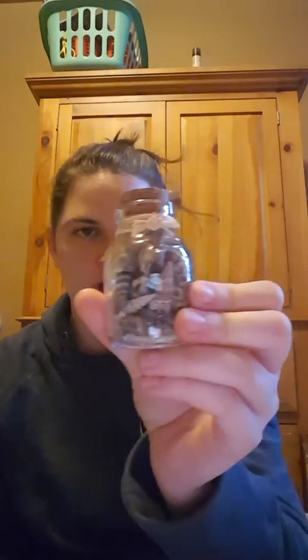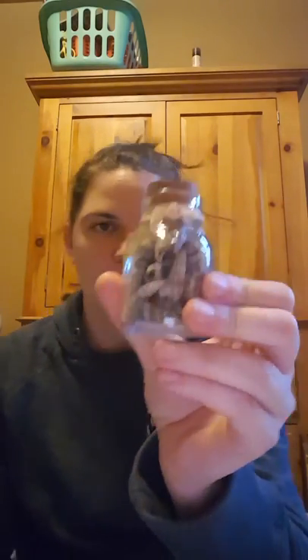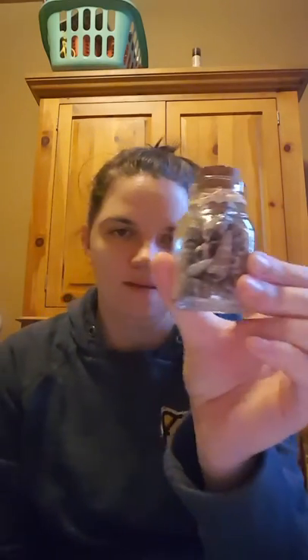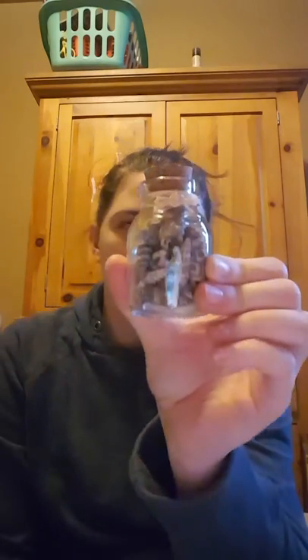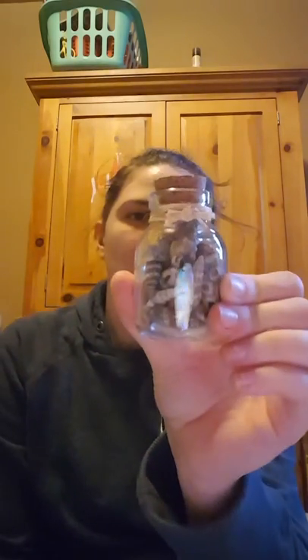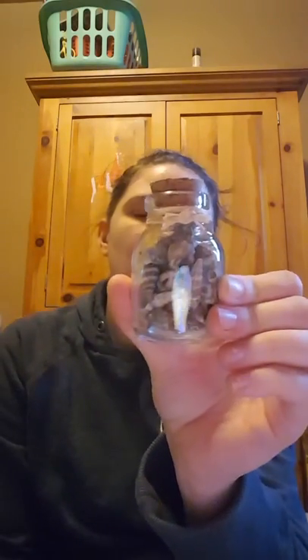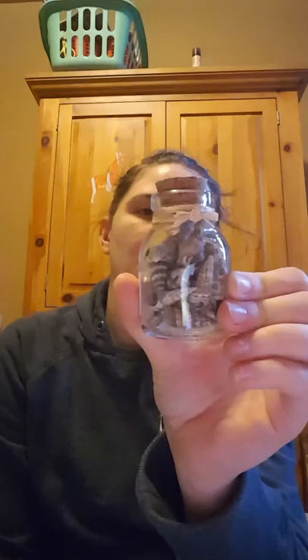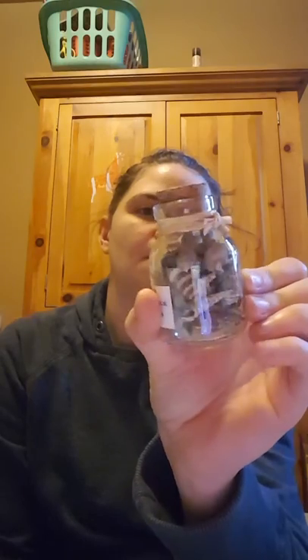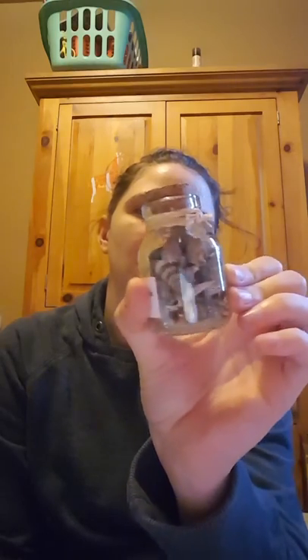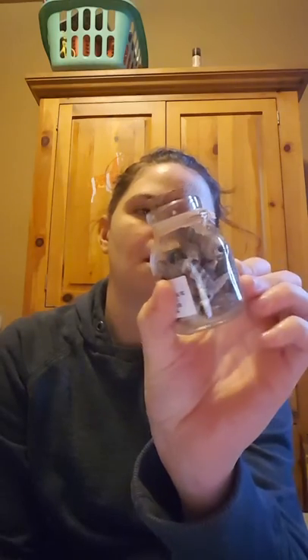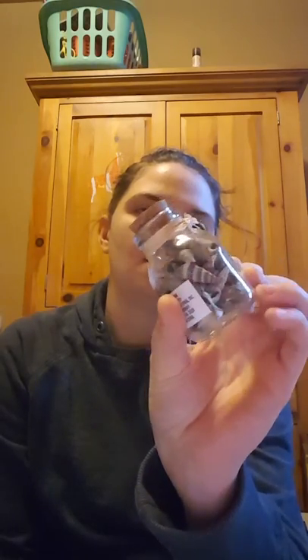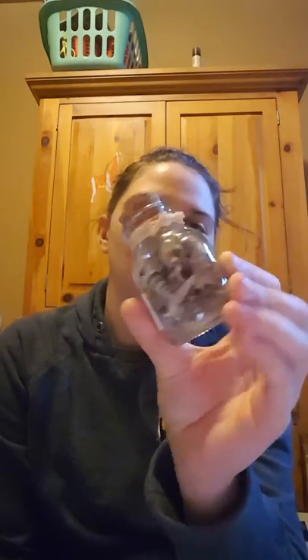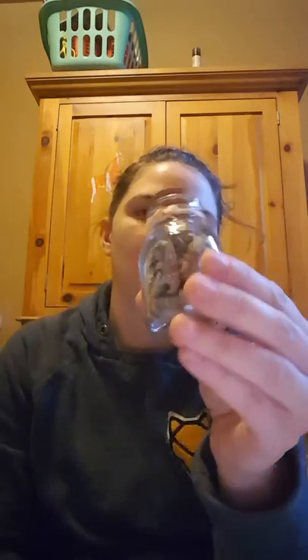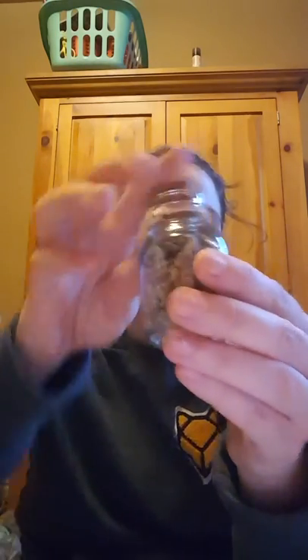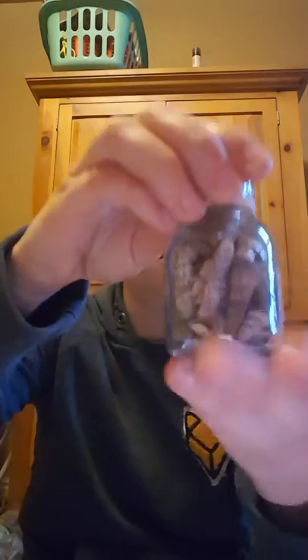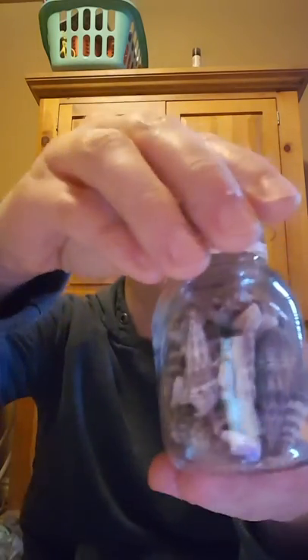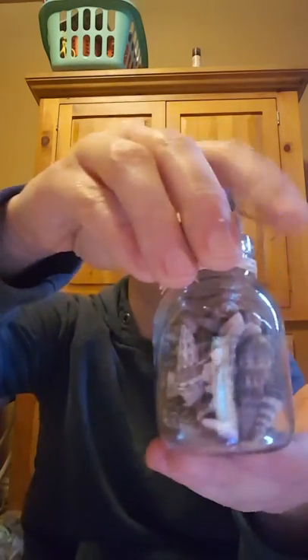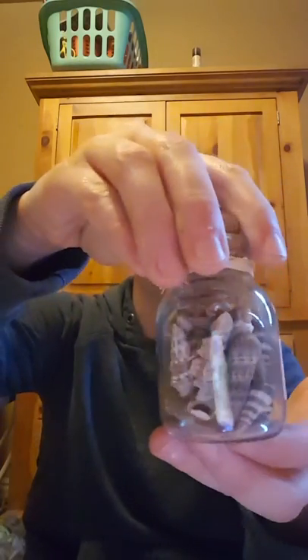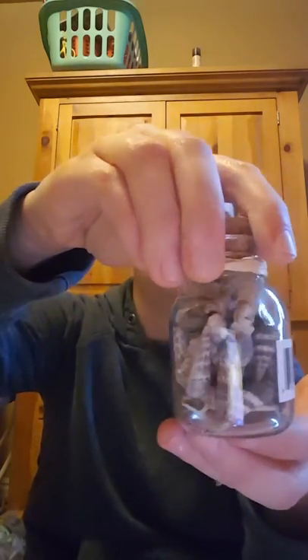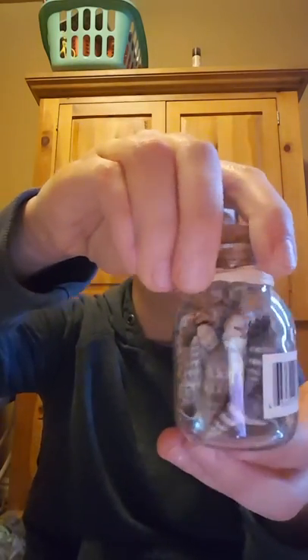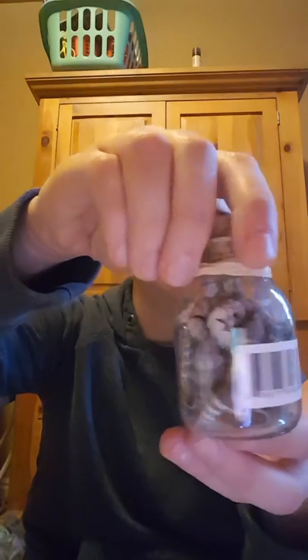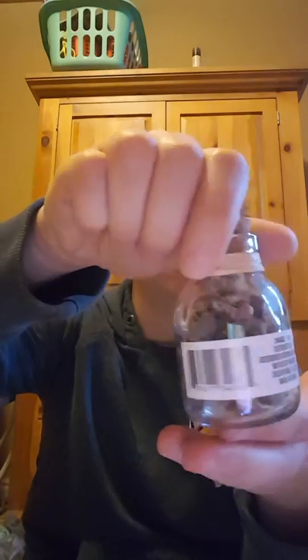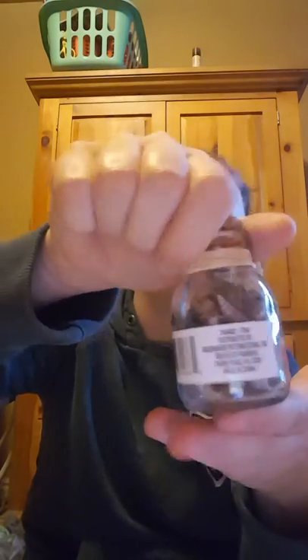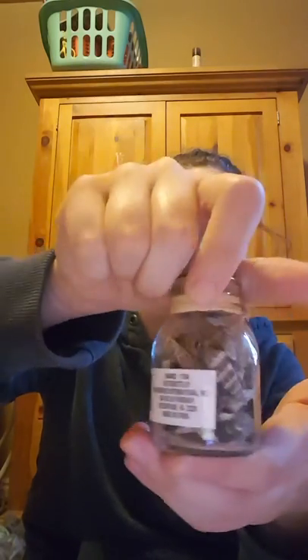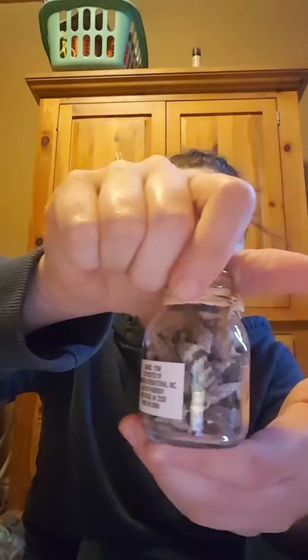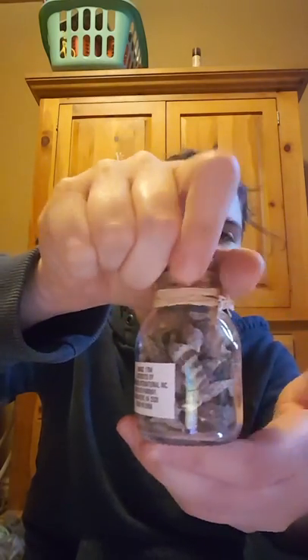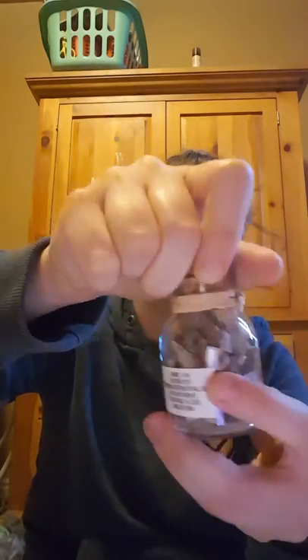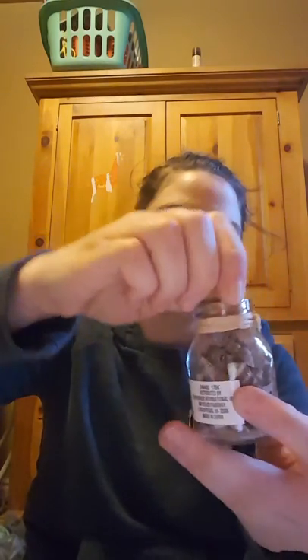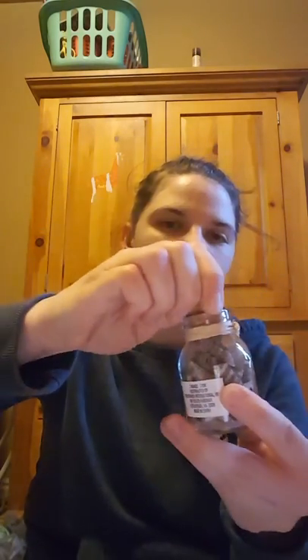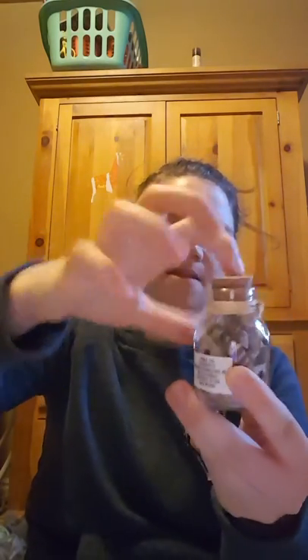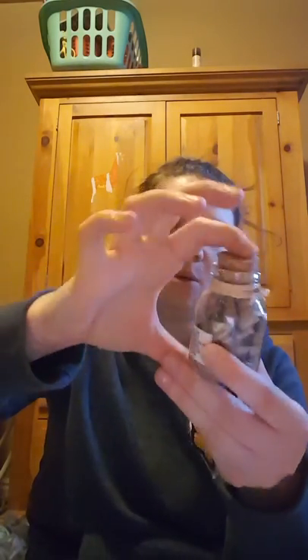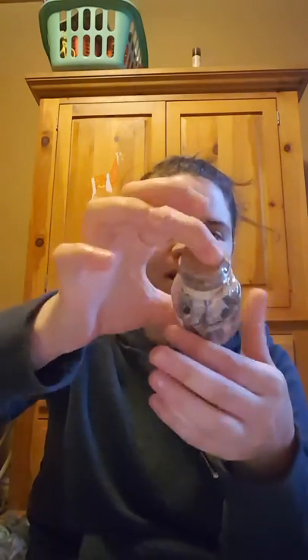I found this jar of seashells — it was new and I only saw it at a couple of the Dollar Trees. I thought it was really pretty as a decoration. All the jars seem to have the same type of seashells, and it has a little cork top.